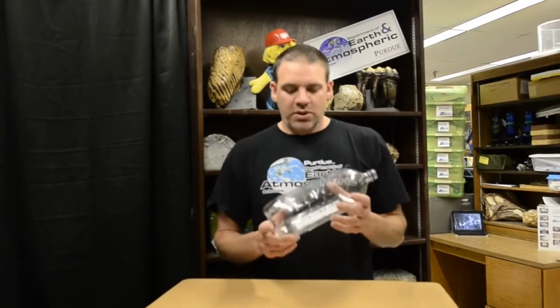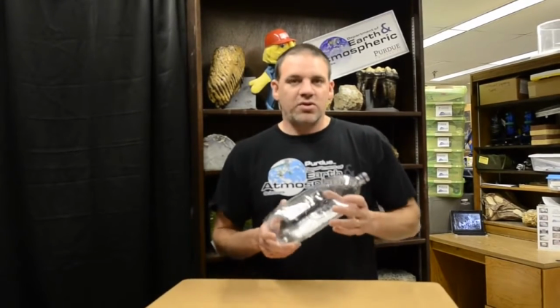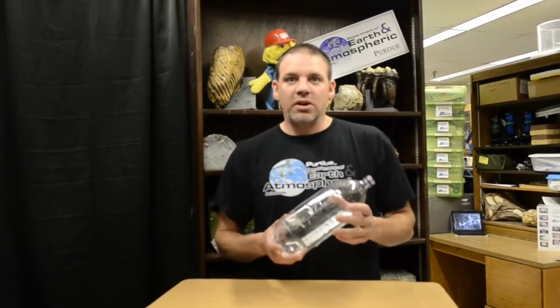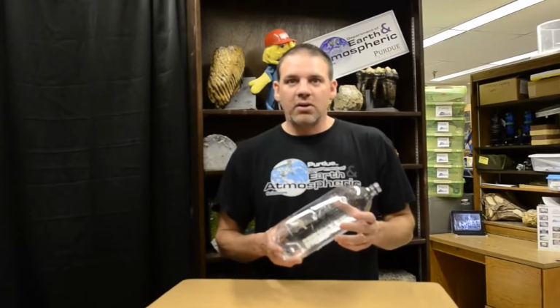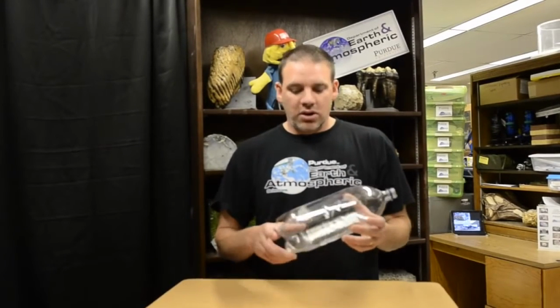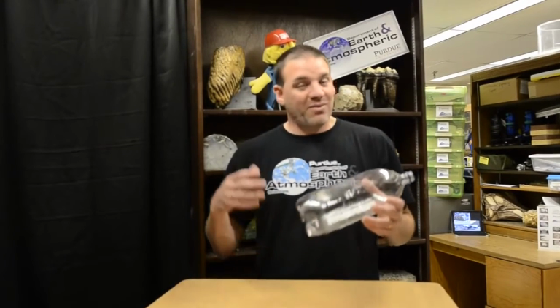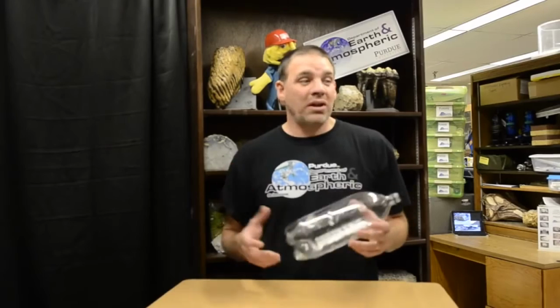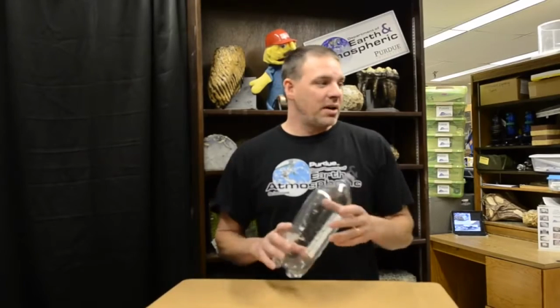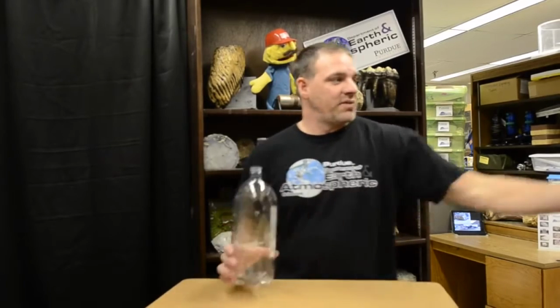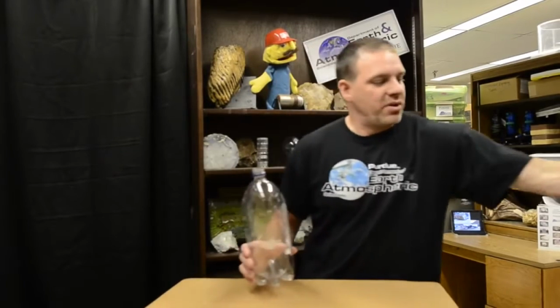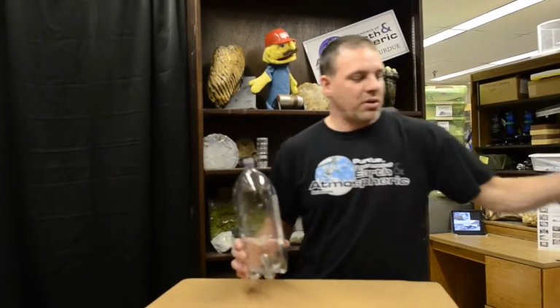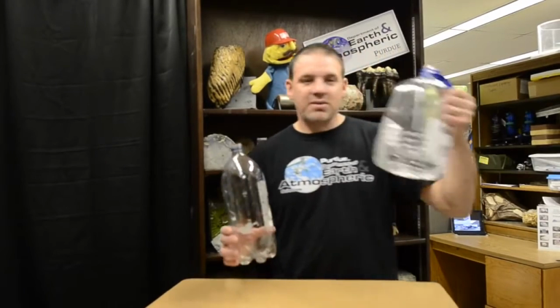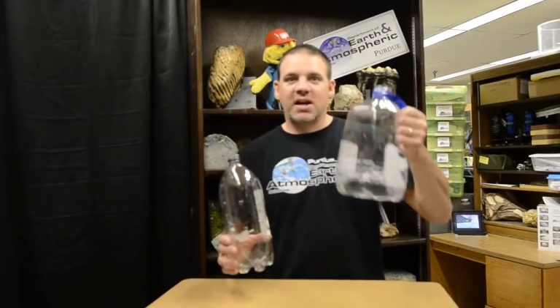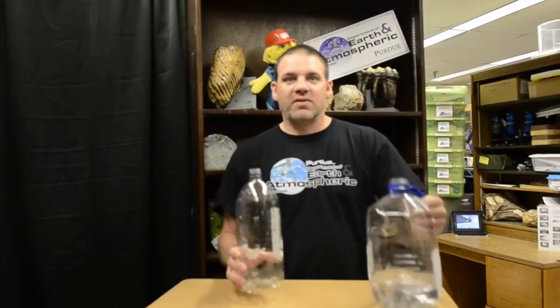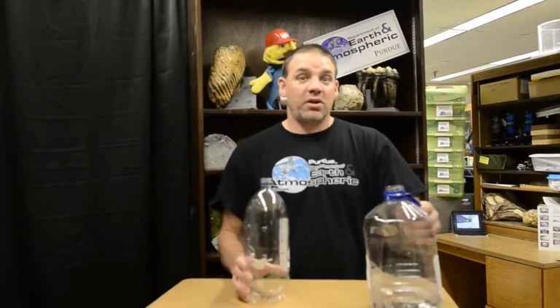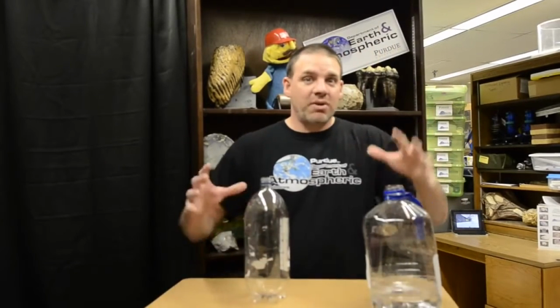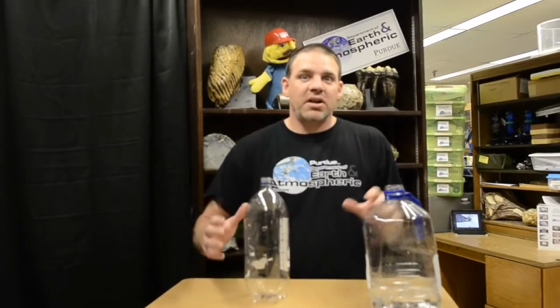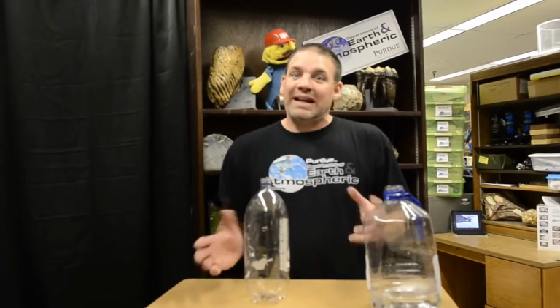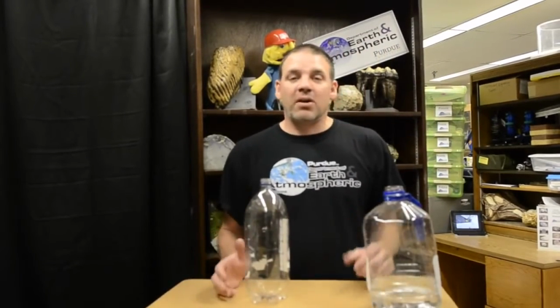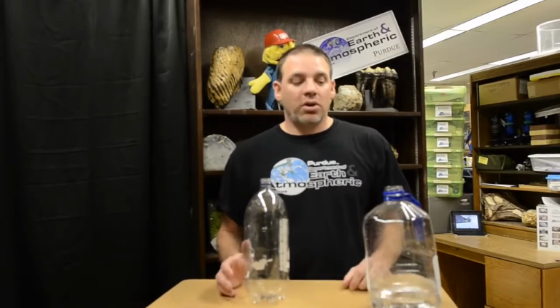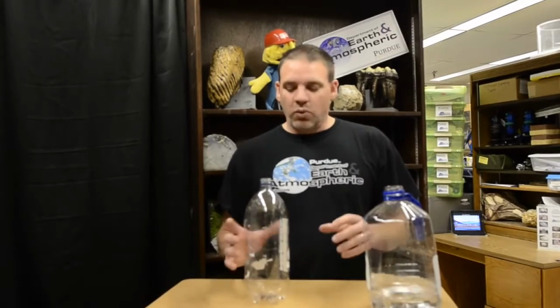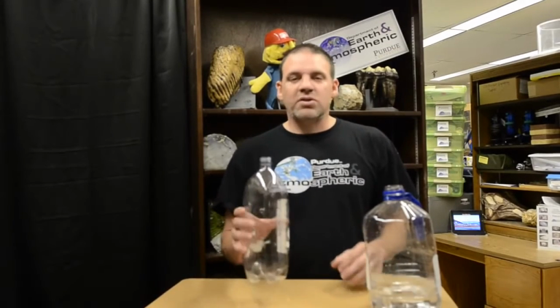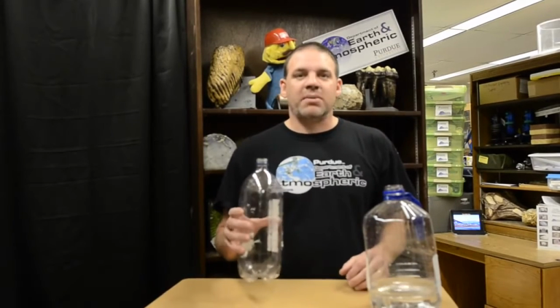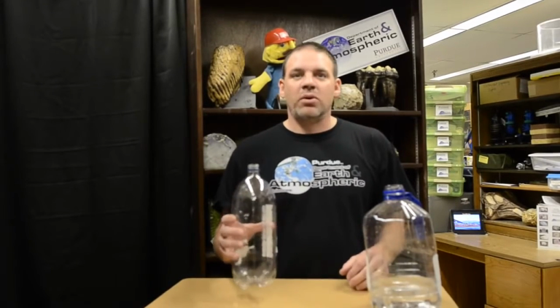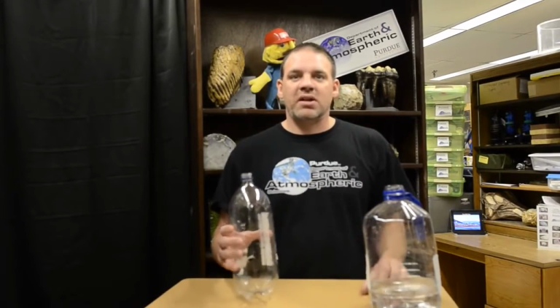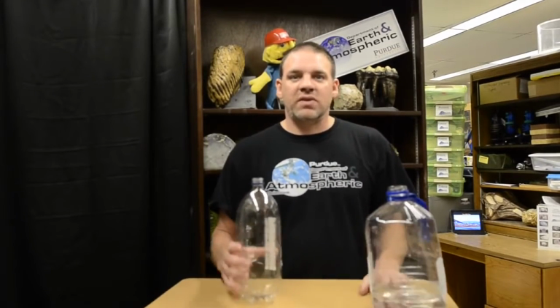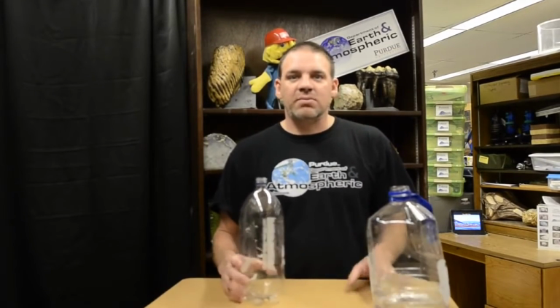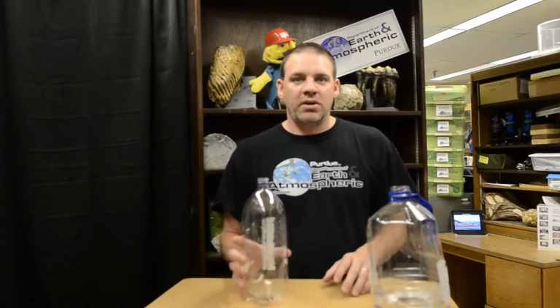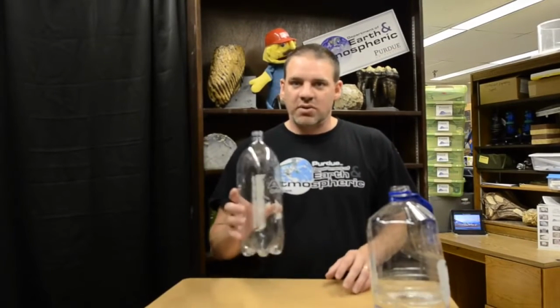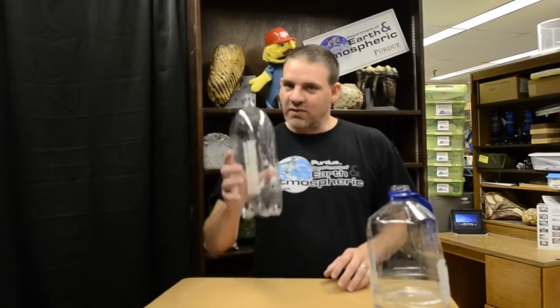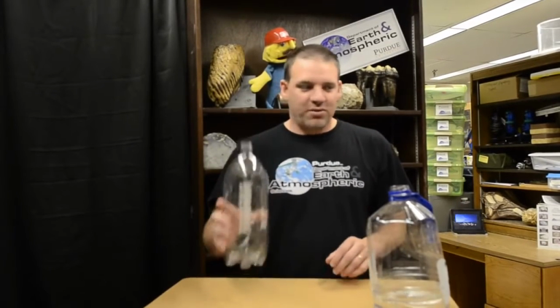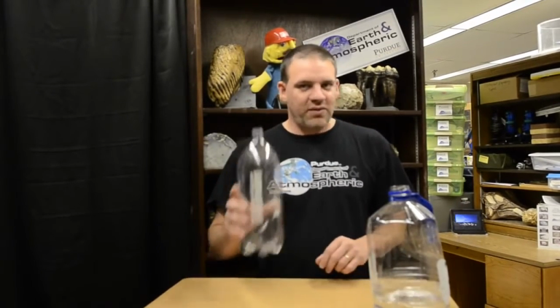We're just going to use a two-liter bottle. I've done it with one-liter bottles, water bottles this size, and larger bottles — any bottle will work. We want to use a plastic bottle. We don't want to take a chance of anything exploding, so safety first.